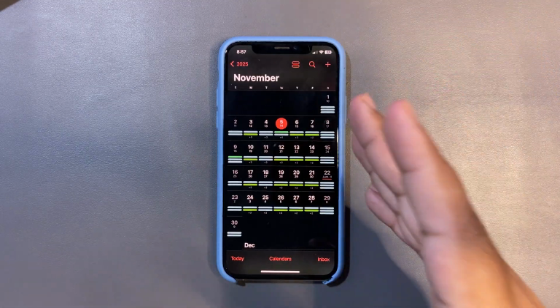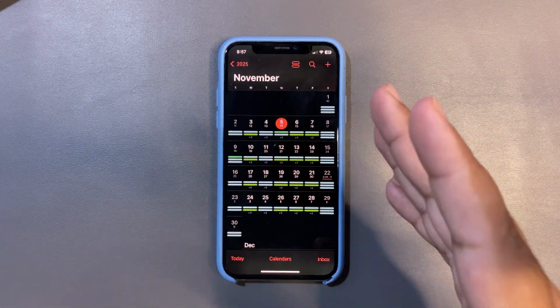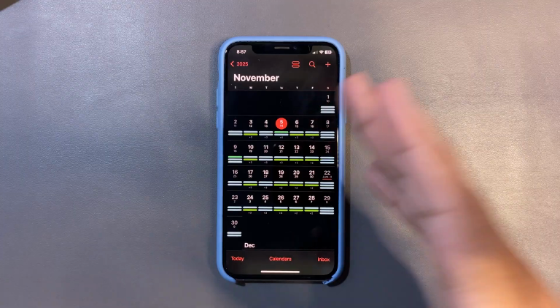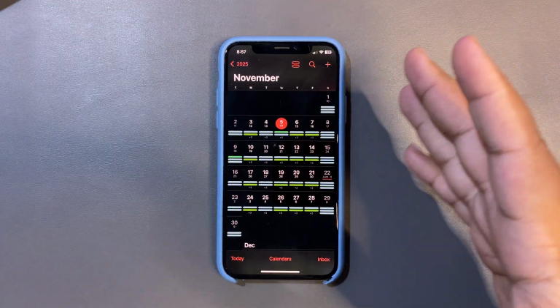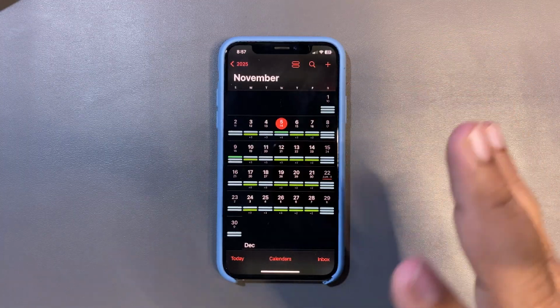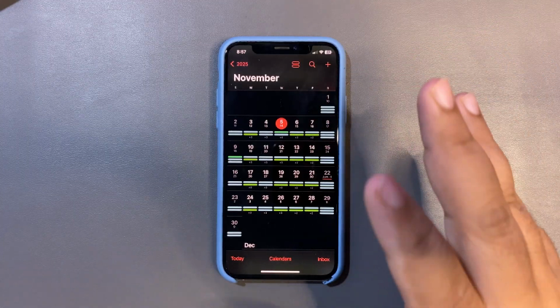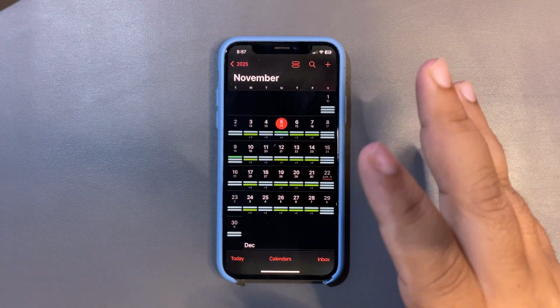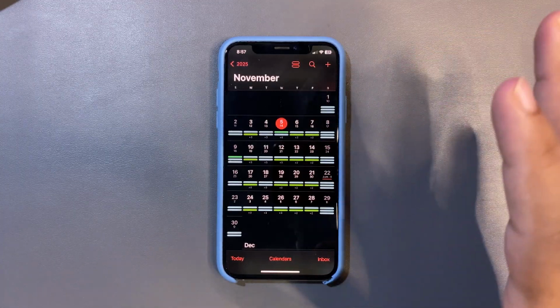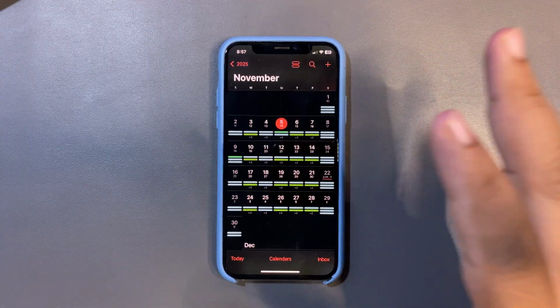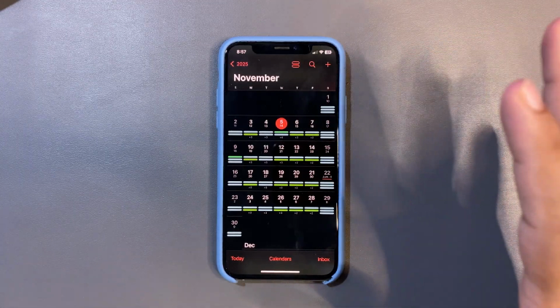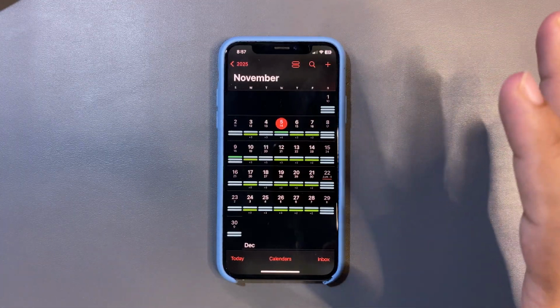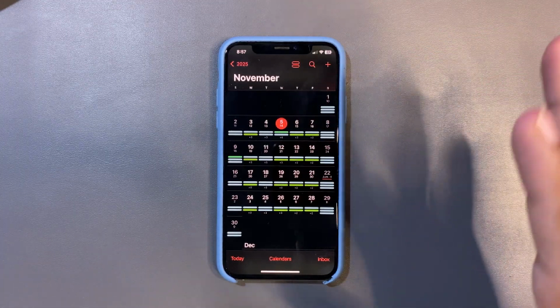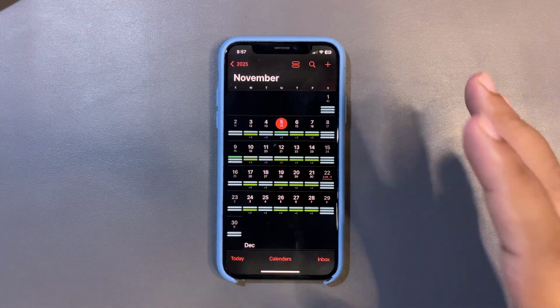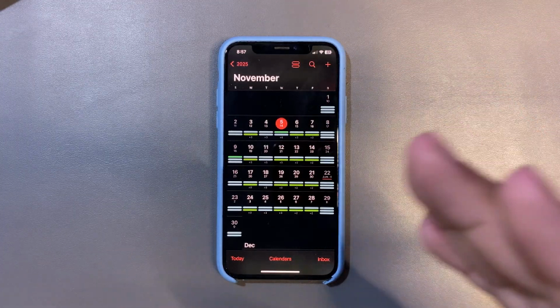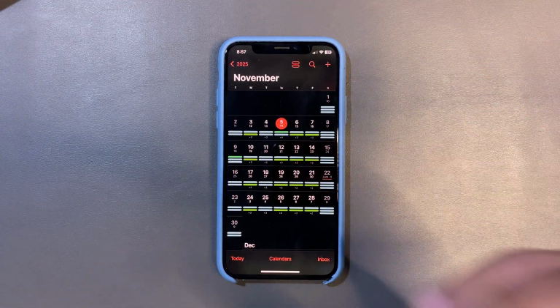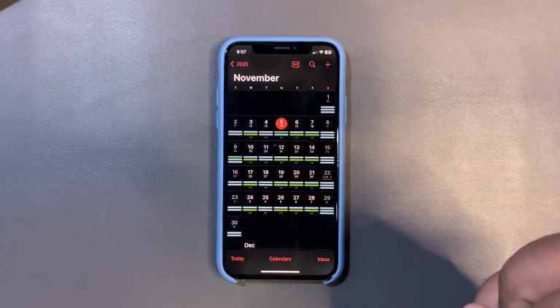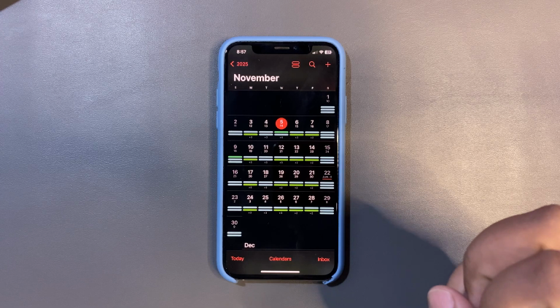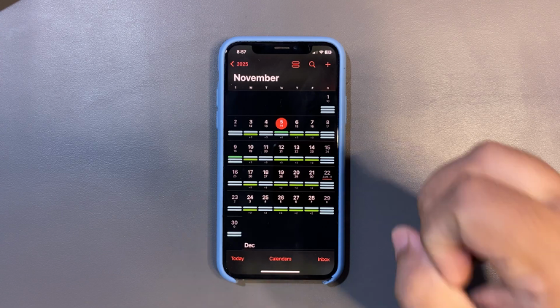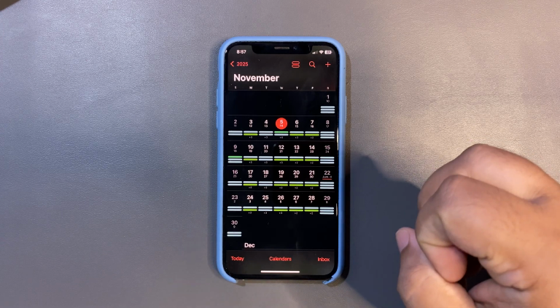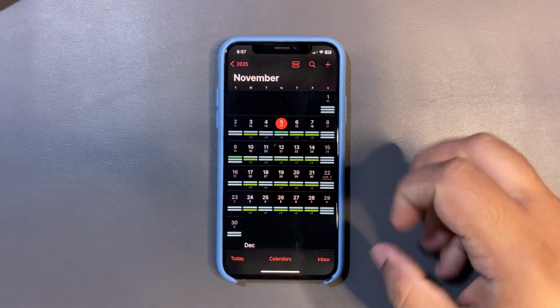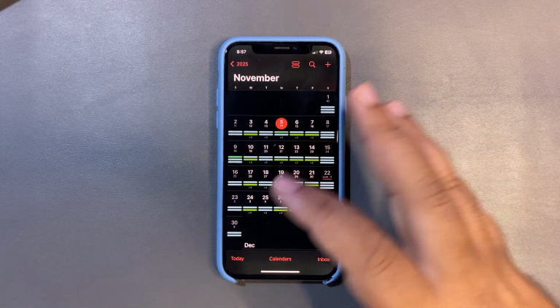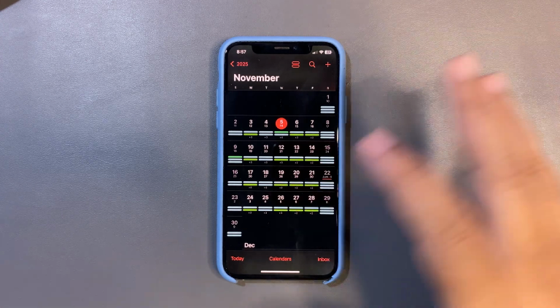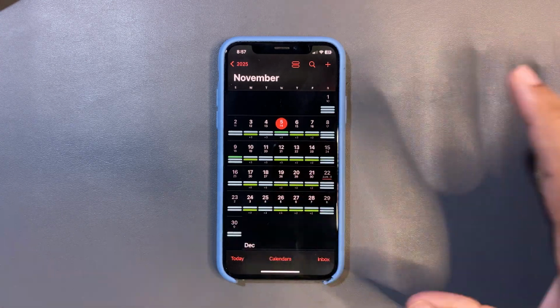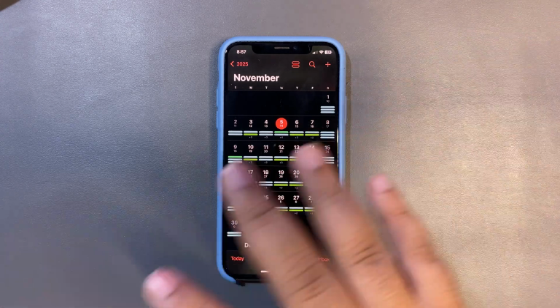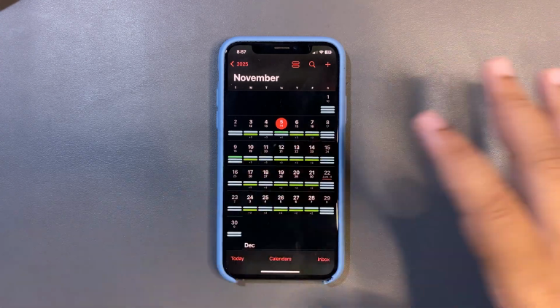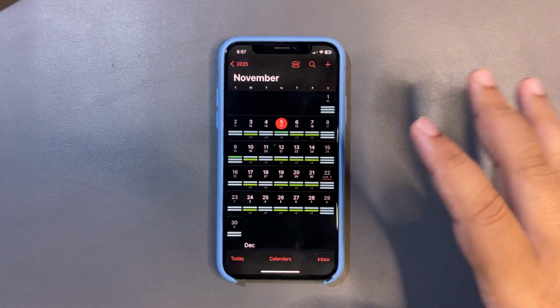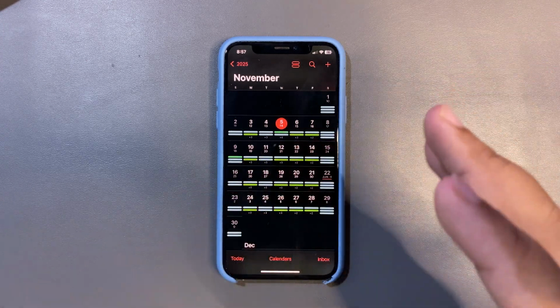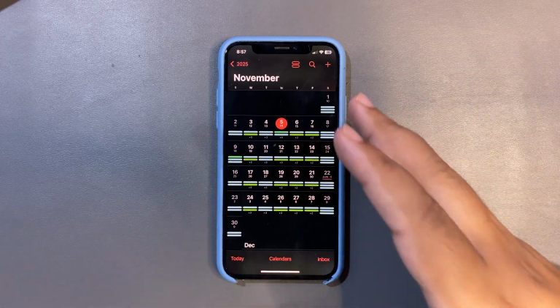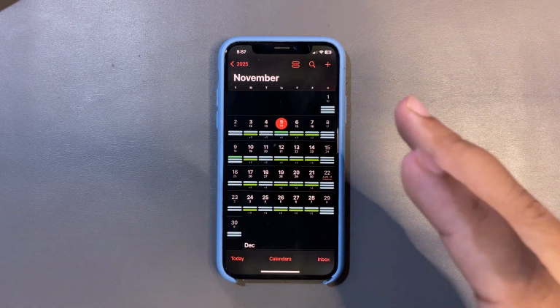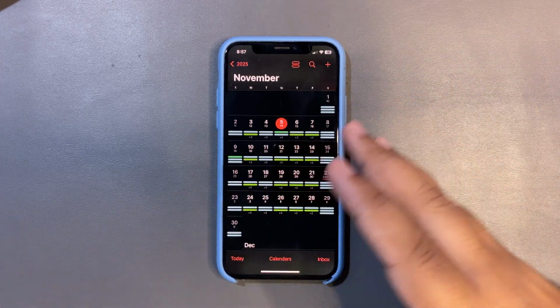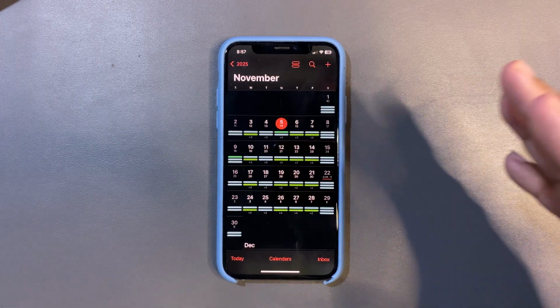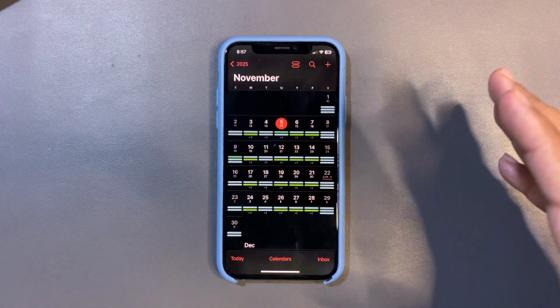On Monday we saw iOS 26.1, on Tuesday we saw 26.2 beta 1 — if you haven't watched those videos, go to my channel and check them out. Today we are expecting this update. This week is full of updates.